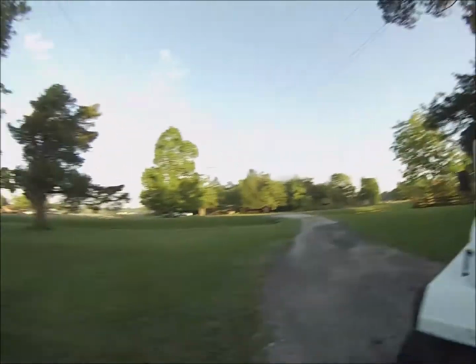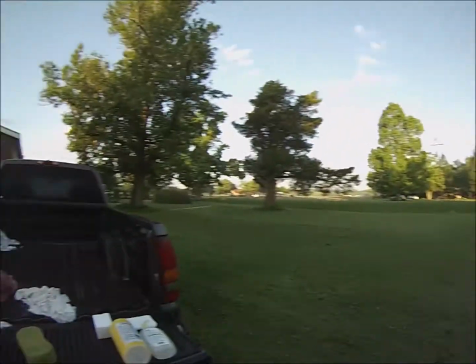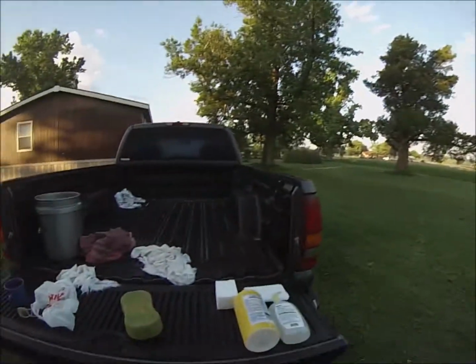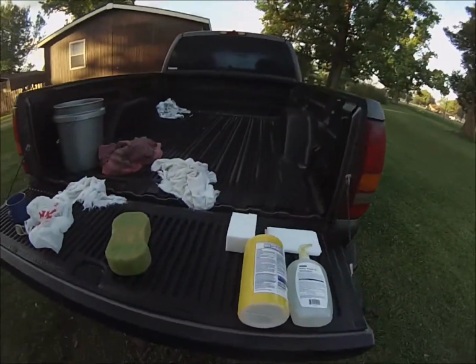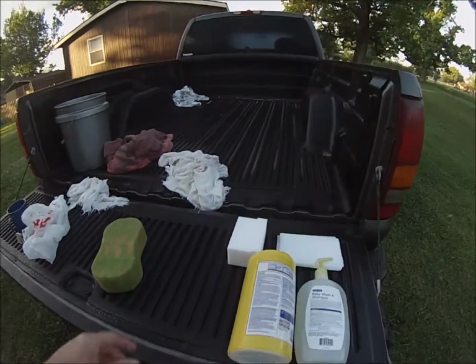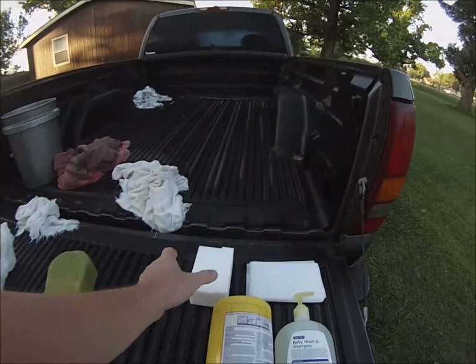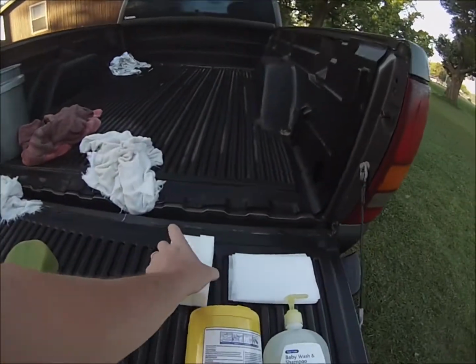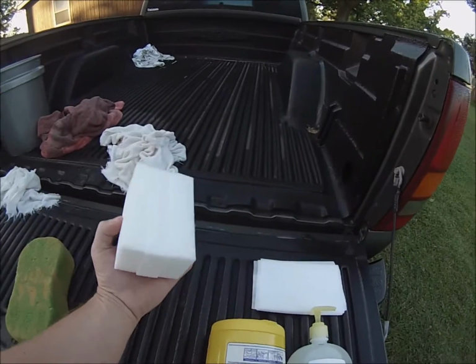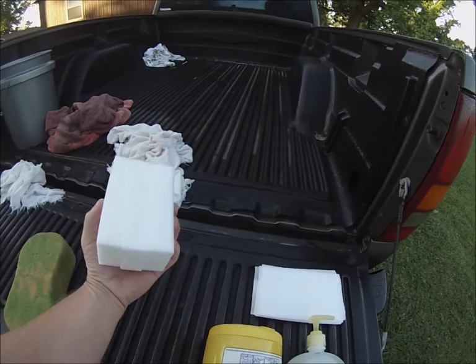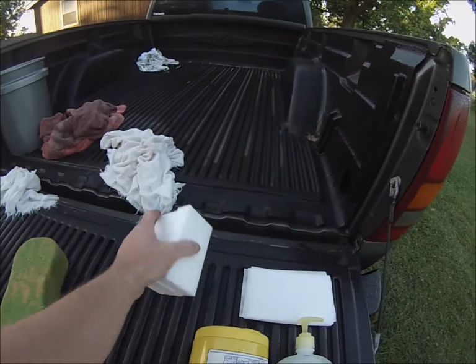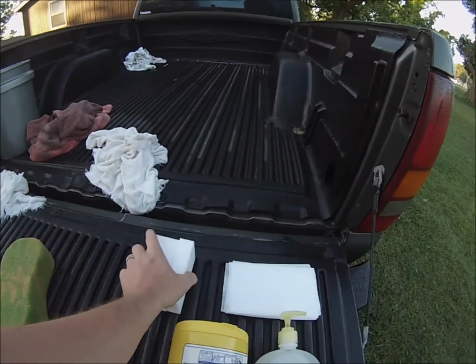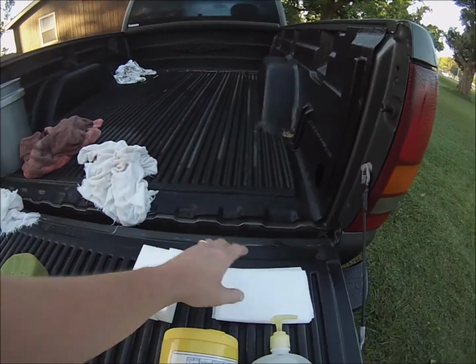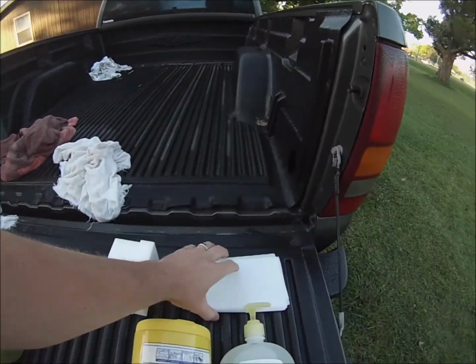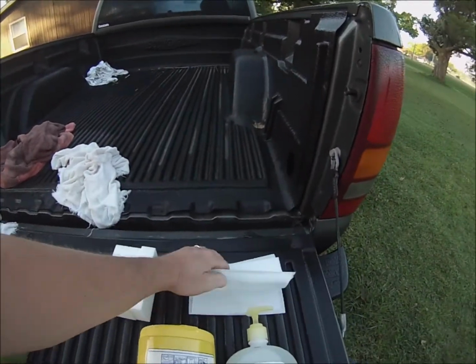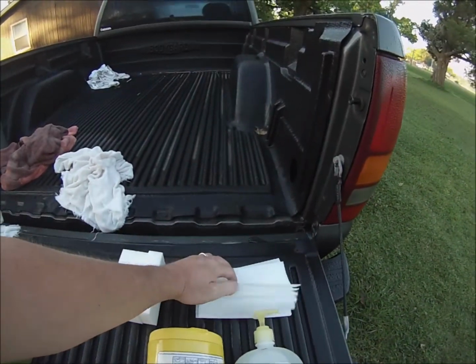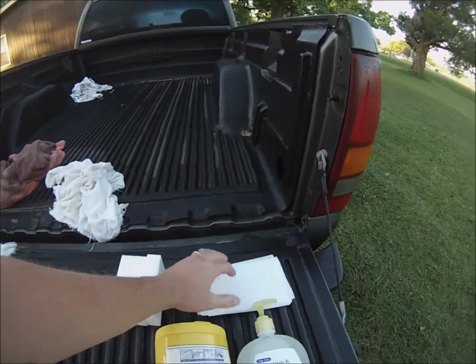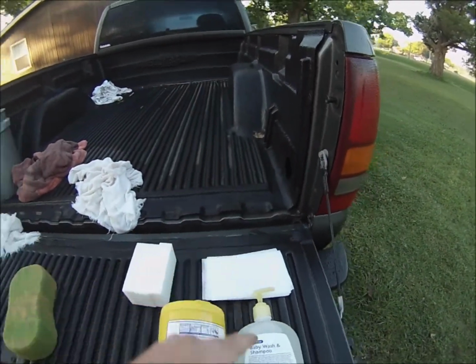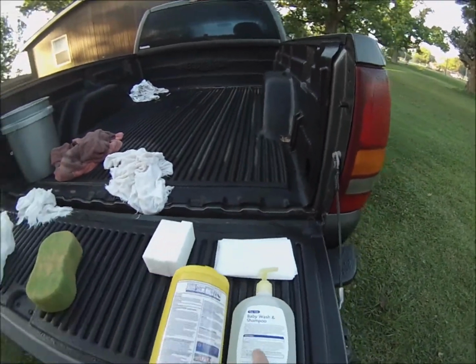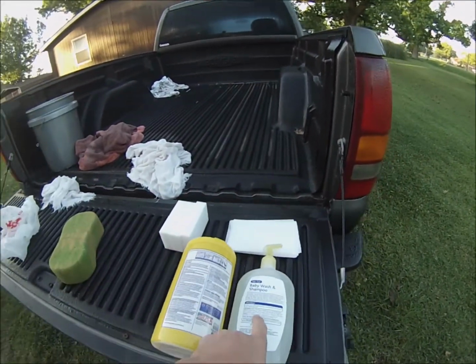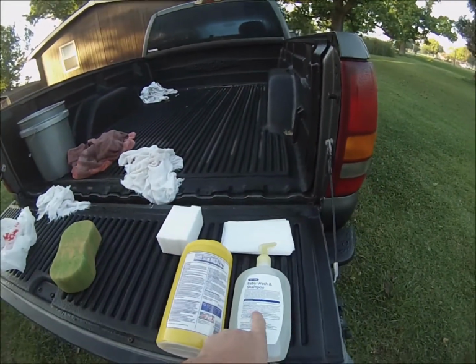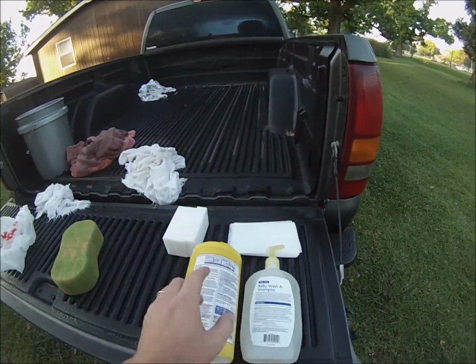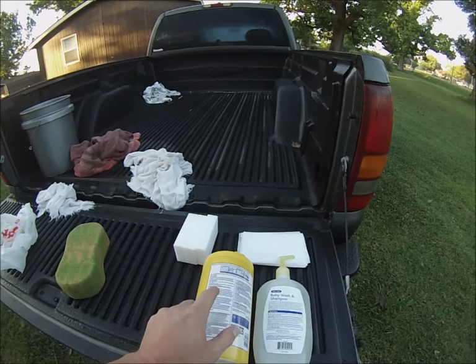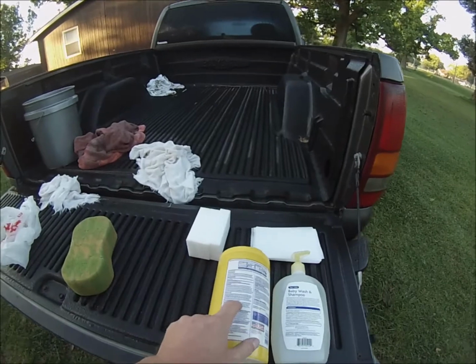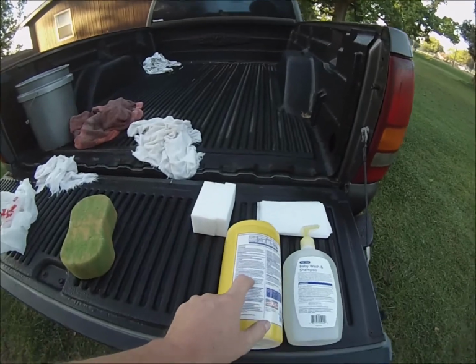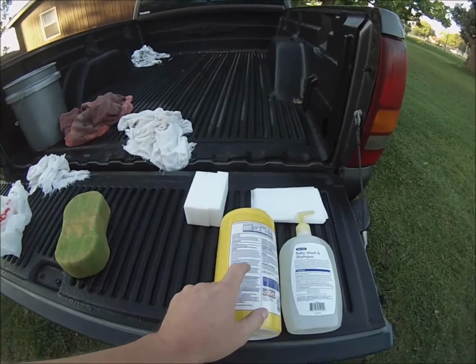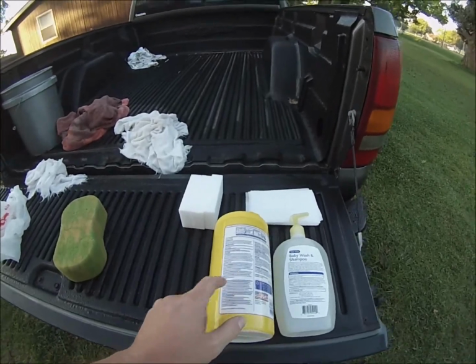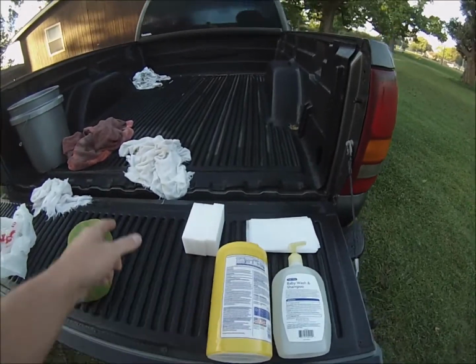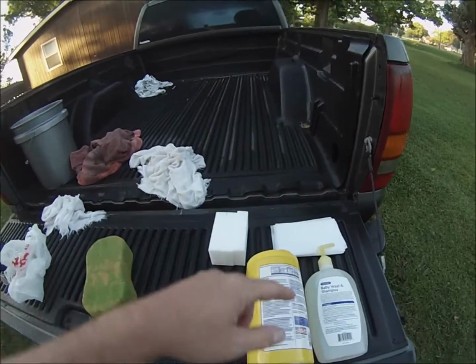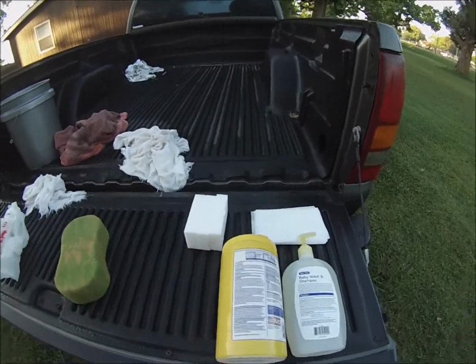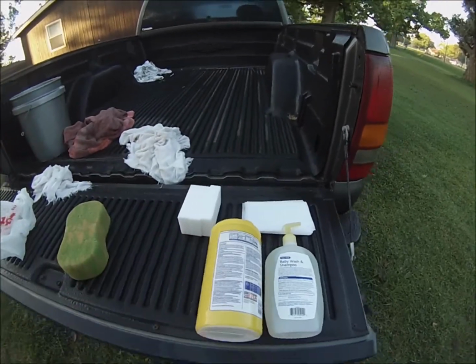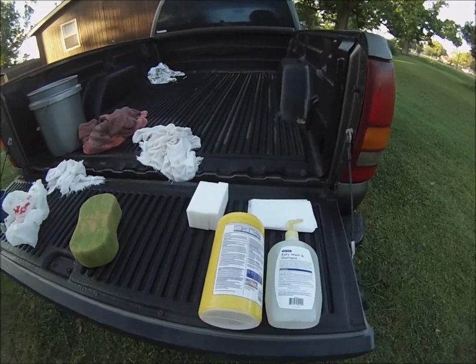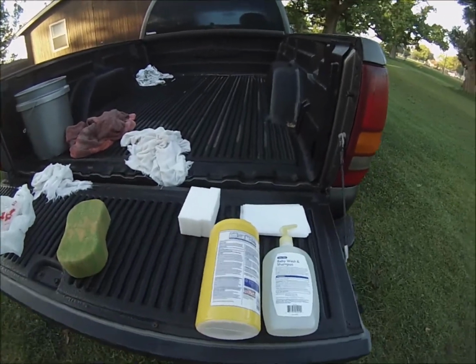So this is what I'm going to try to do. I'm going to use some of these magic erasers. I have some dryer sheets, some baby shampoo, and some disinfectant wipes. And we're going to see which one of these four works the best.